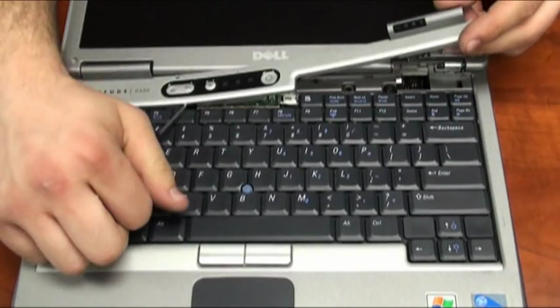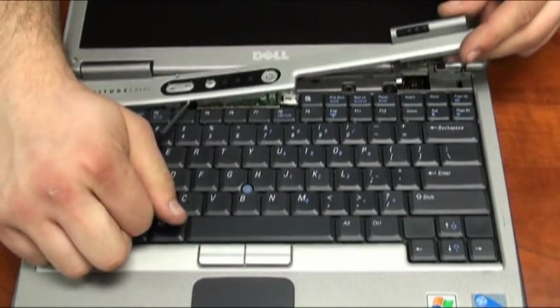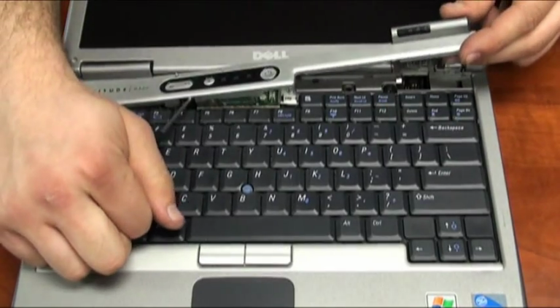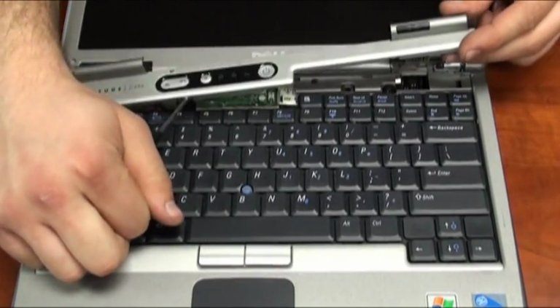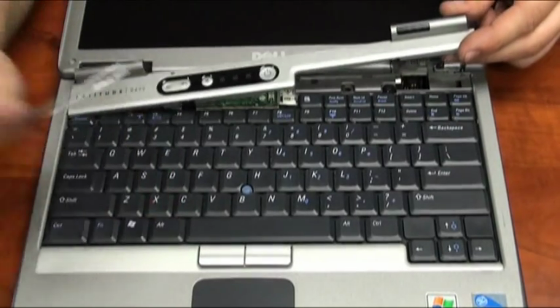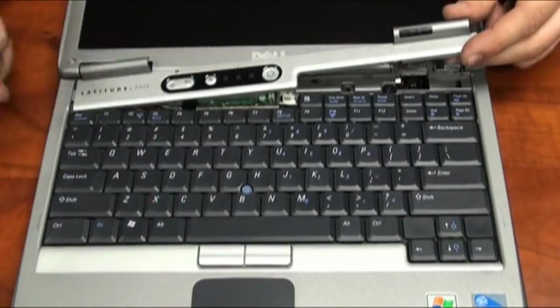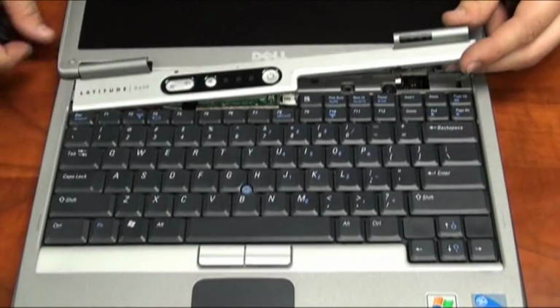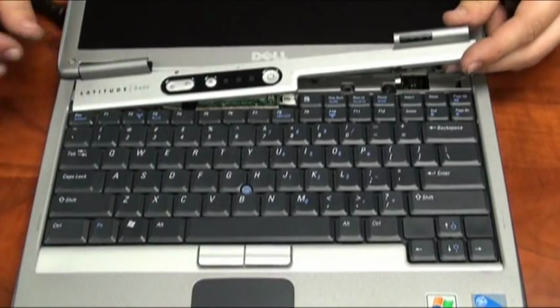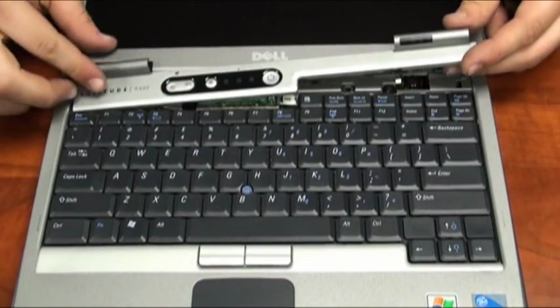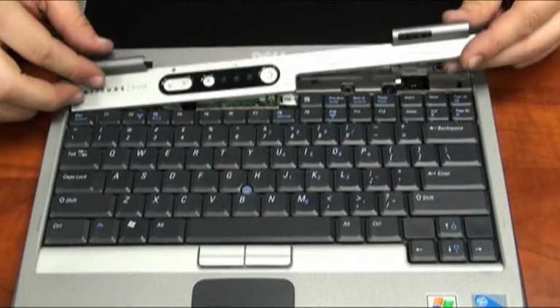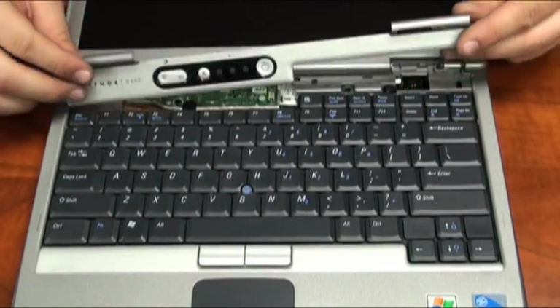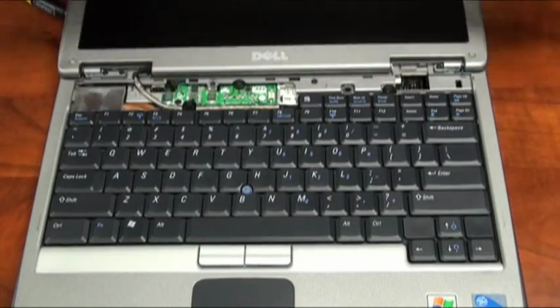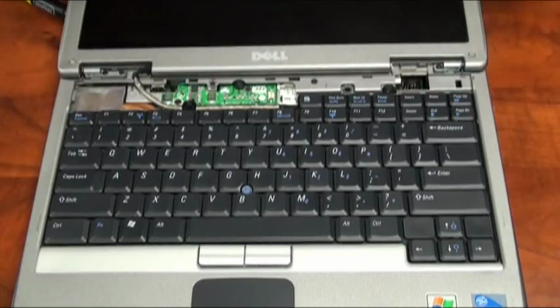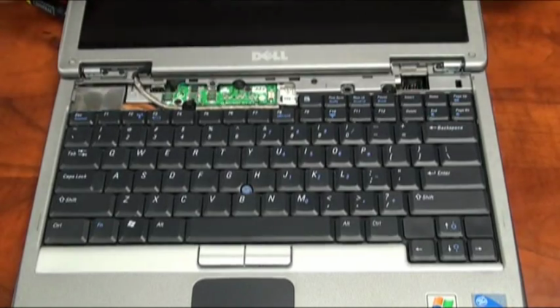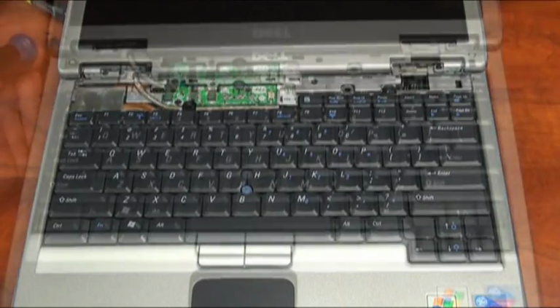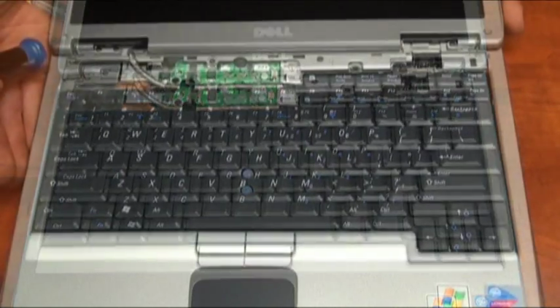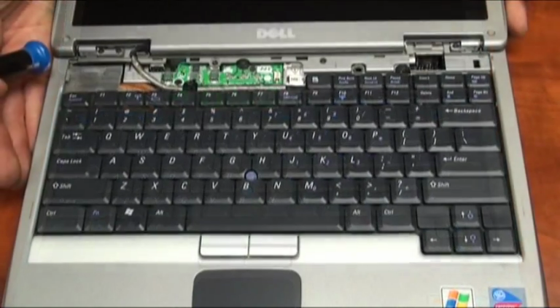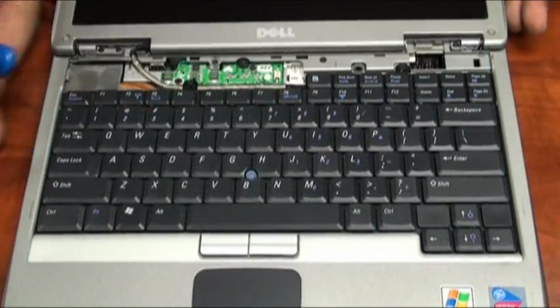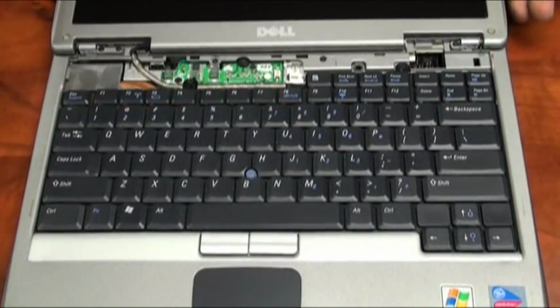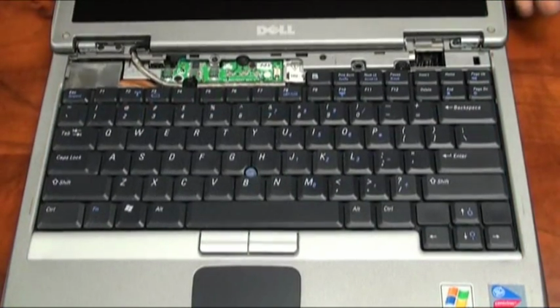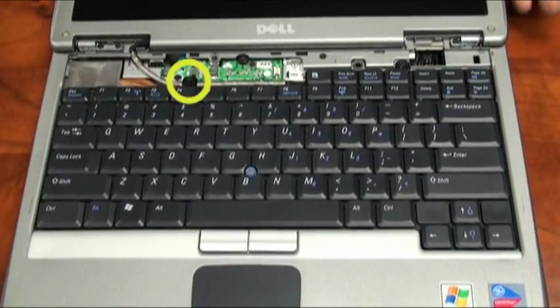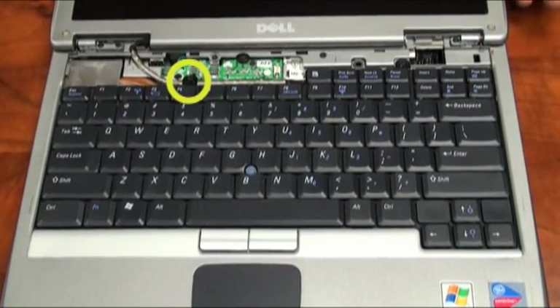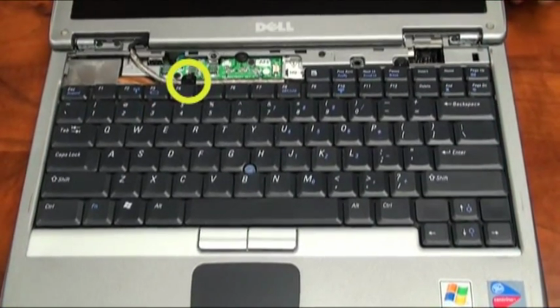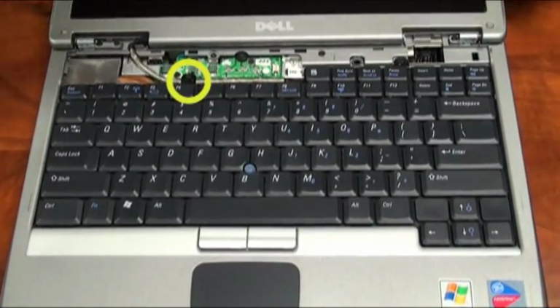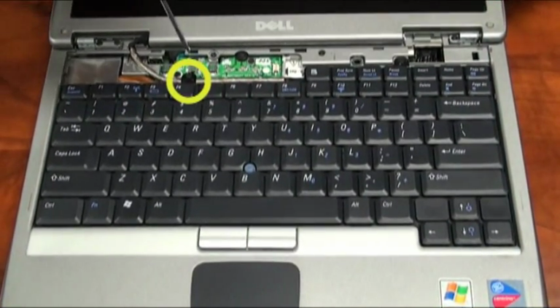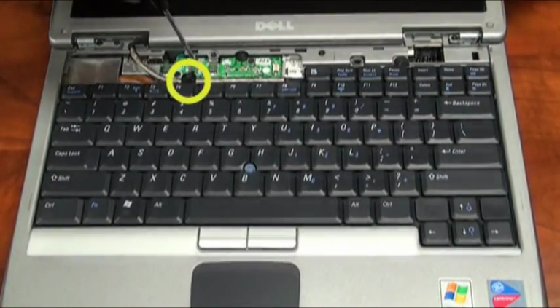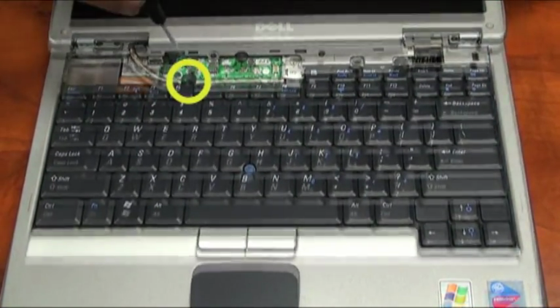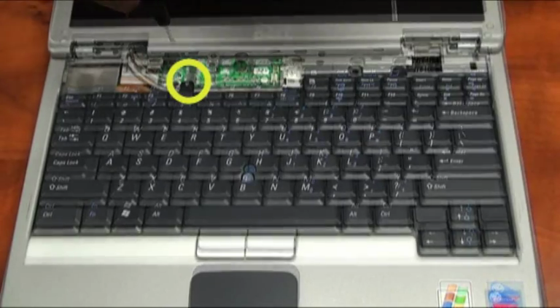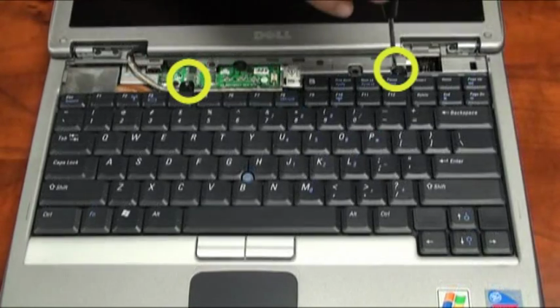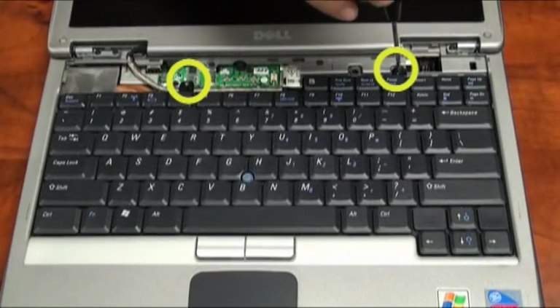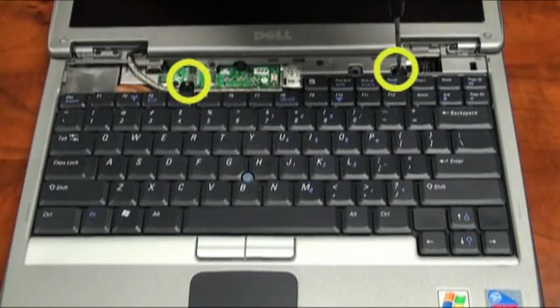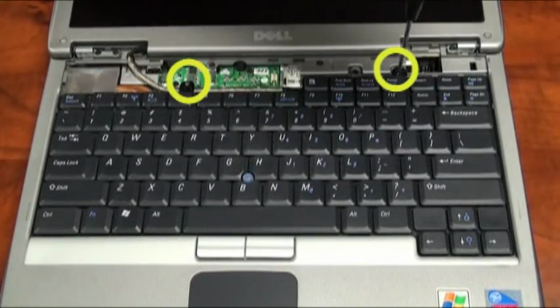Once that is removed, you'll notice there will be two screws holding the keyboard in place. We'll need to remove these two screws to lift the laptop keyboard off of the base.